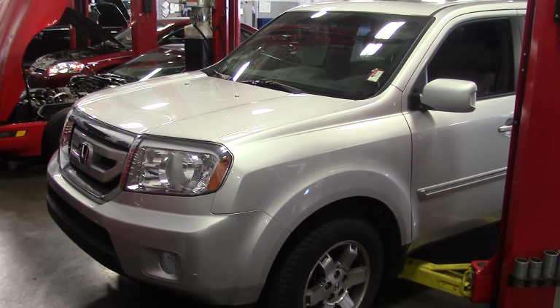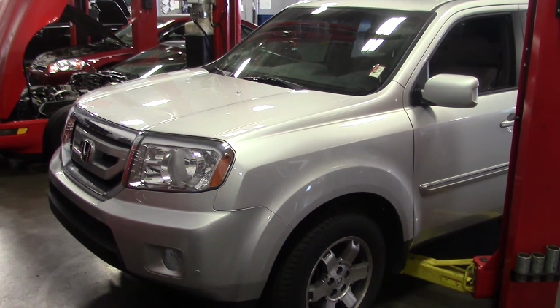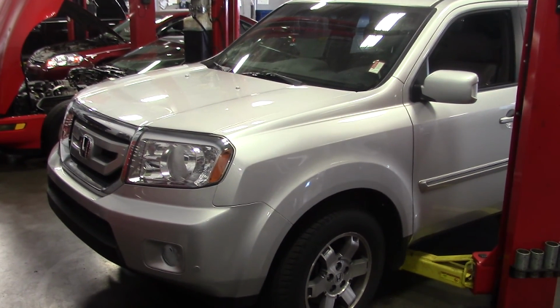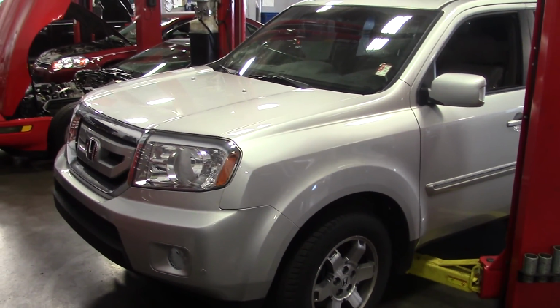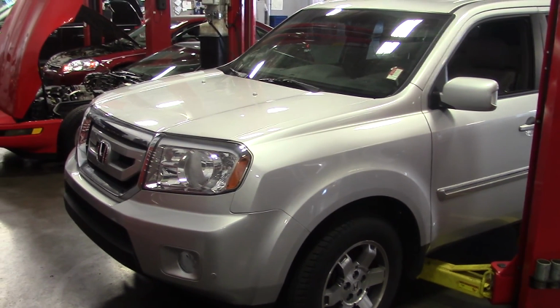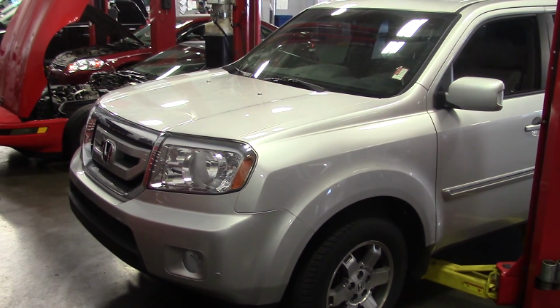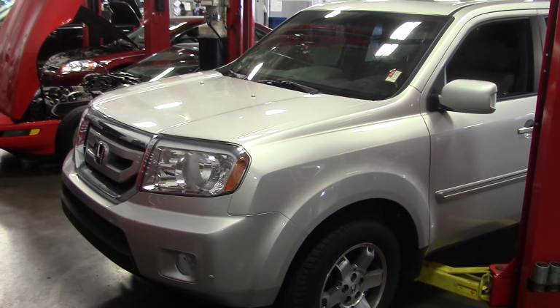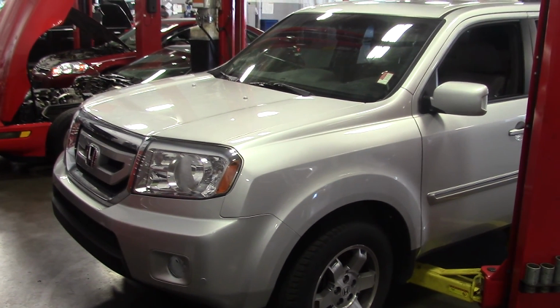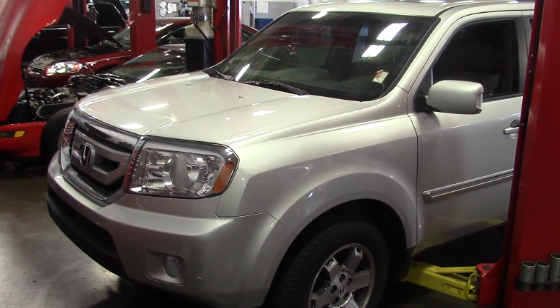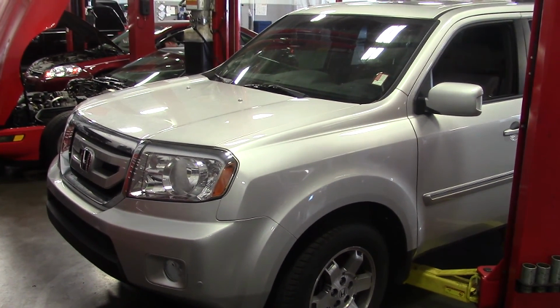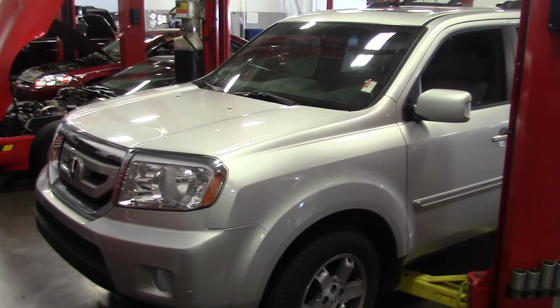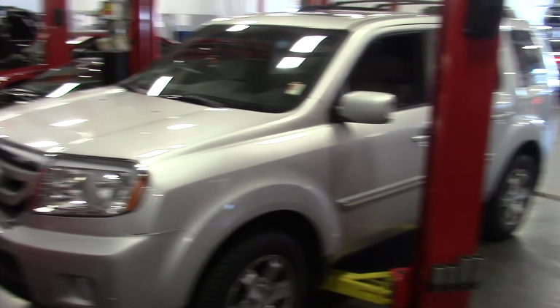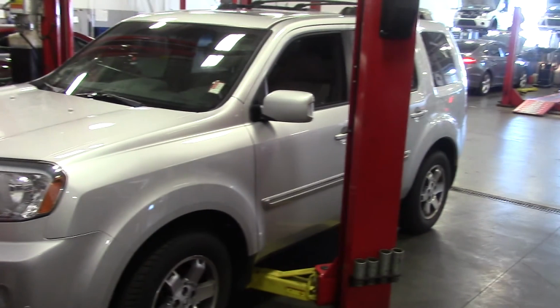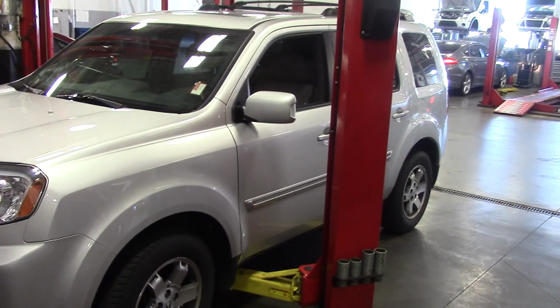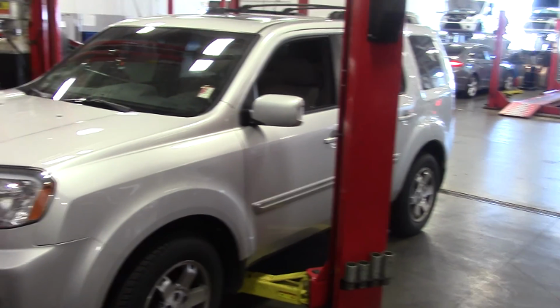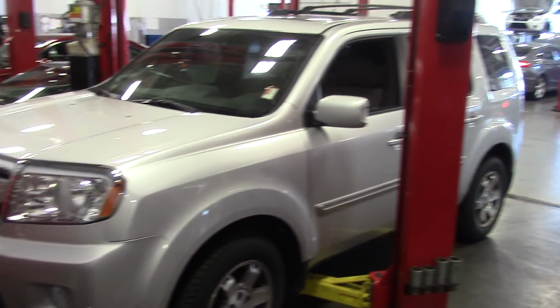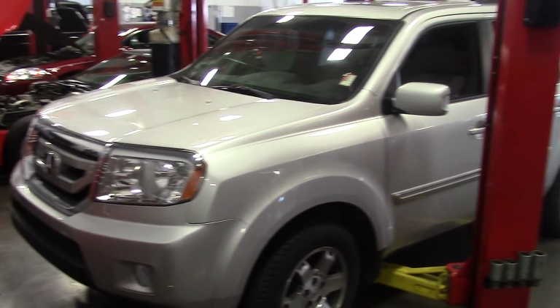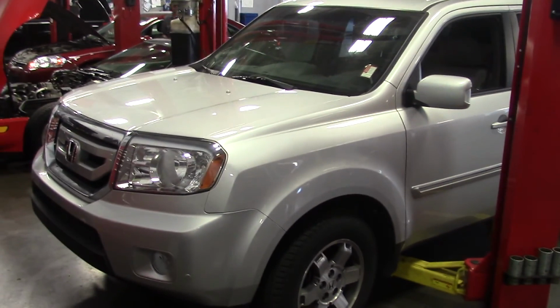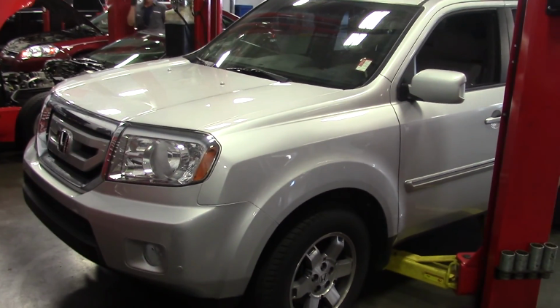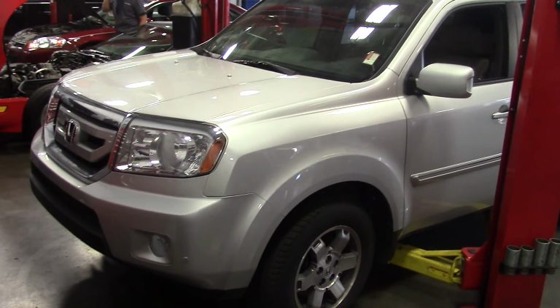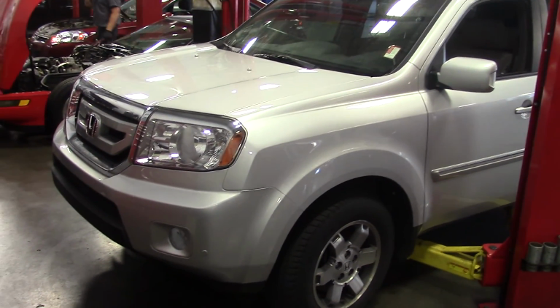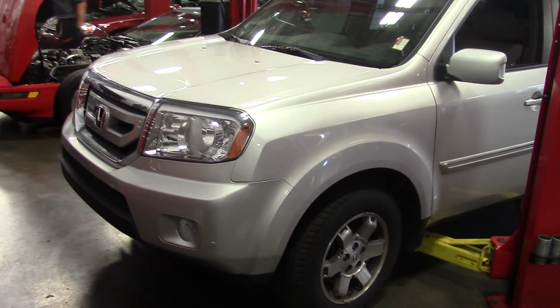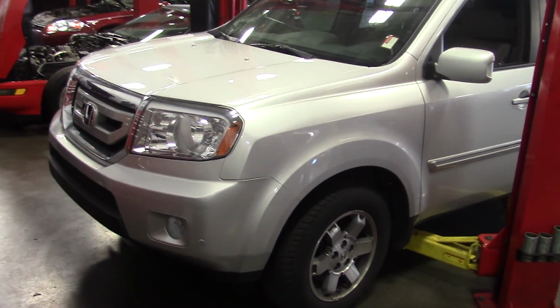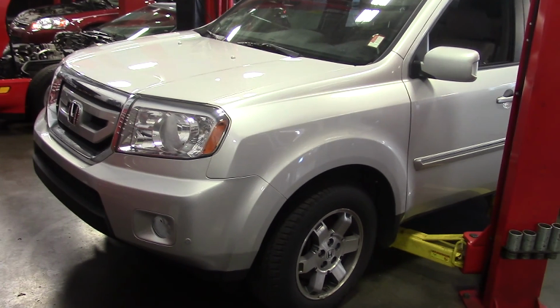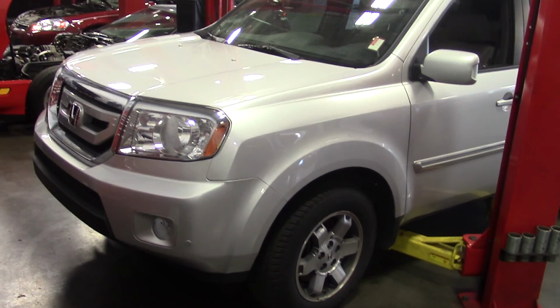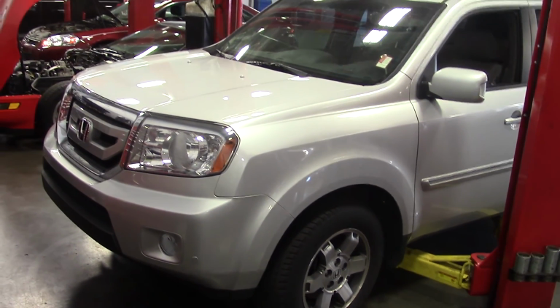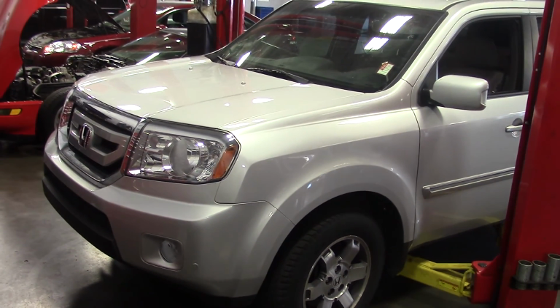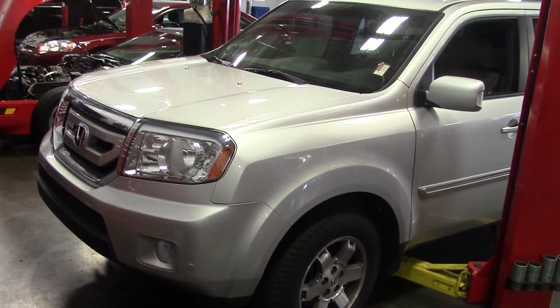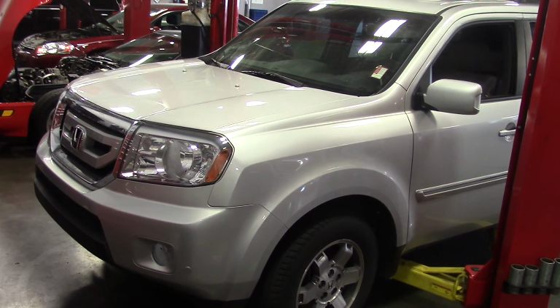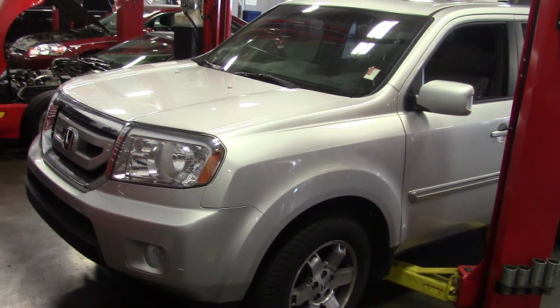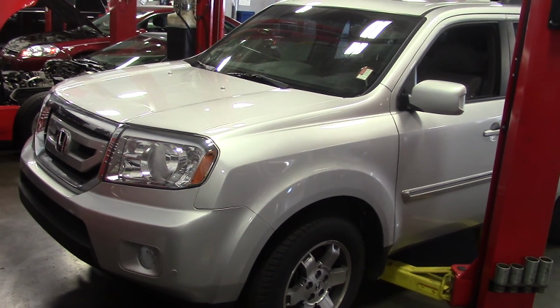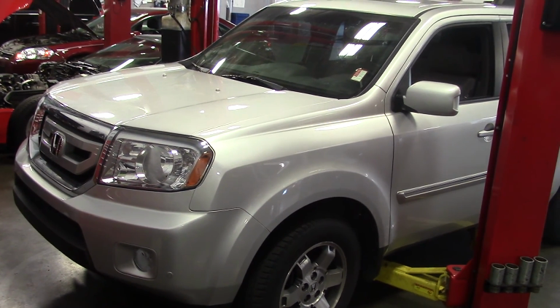Hey Sean, this is Patrick. Here's the 09 Honda Pilot. It's still going through the certification process, that's why it's on the lift right now. But it's in absolutely gorgeous shape — it's beautiful.